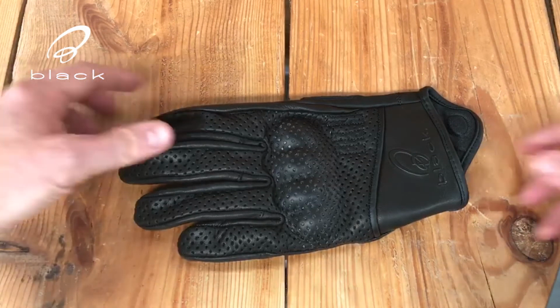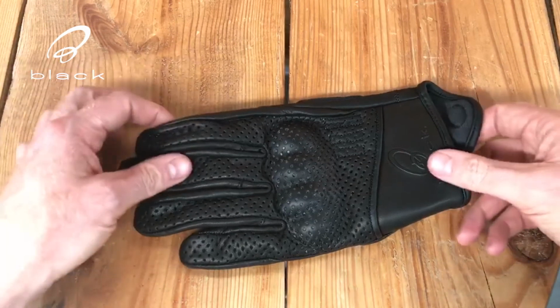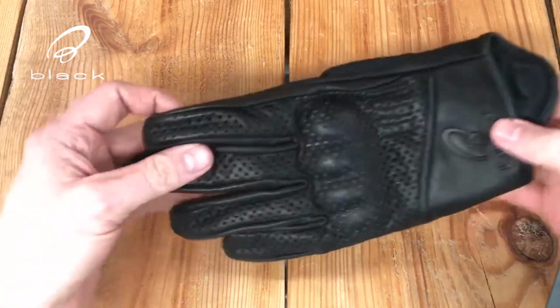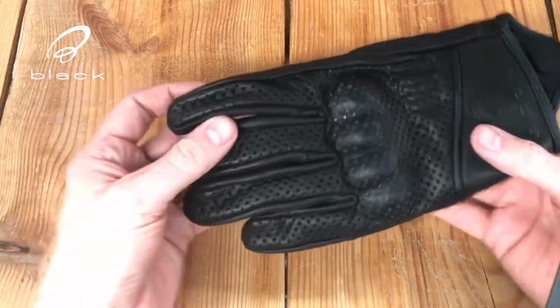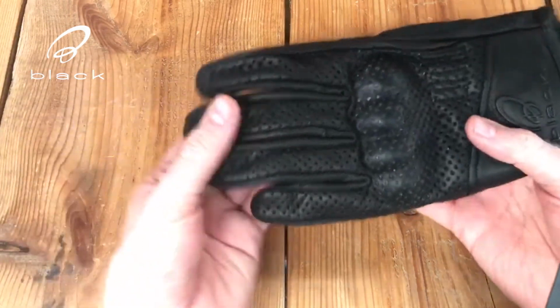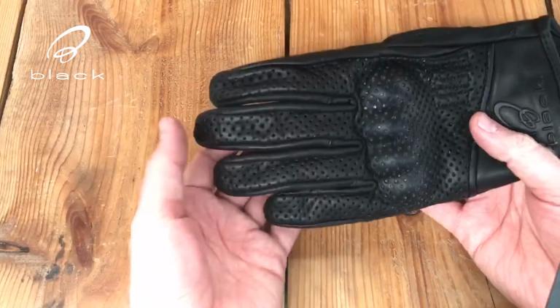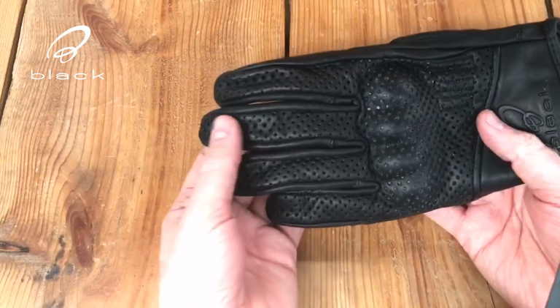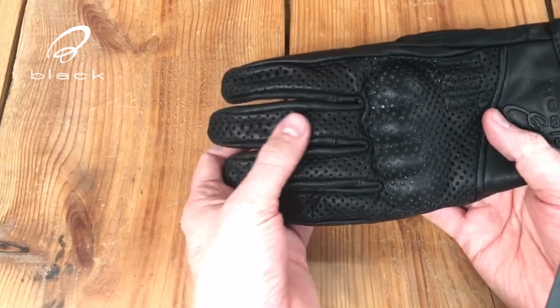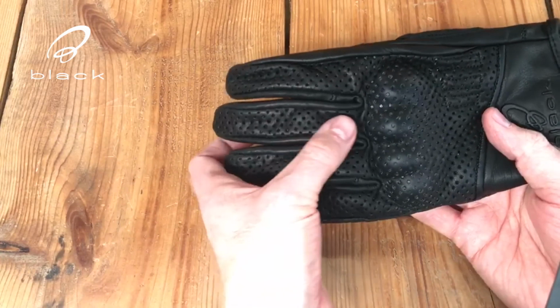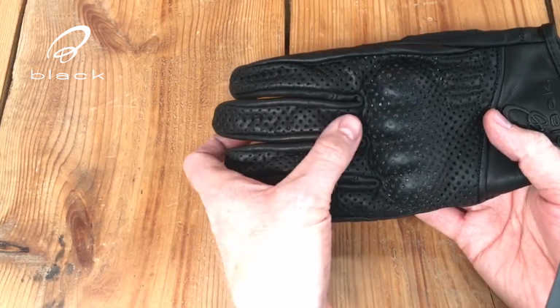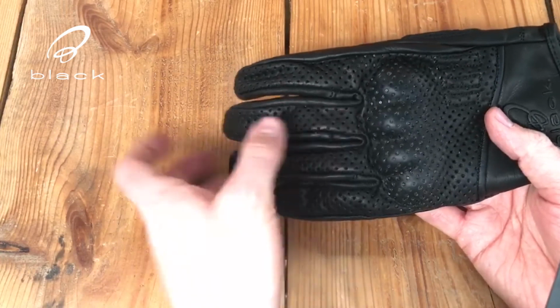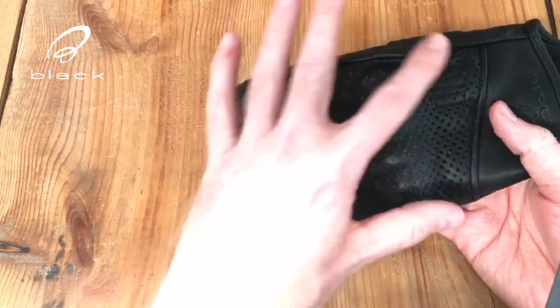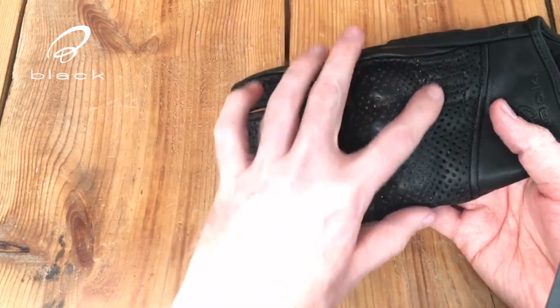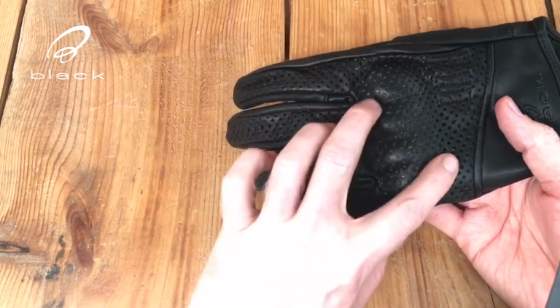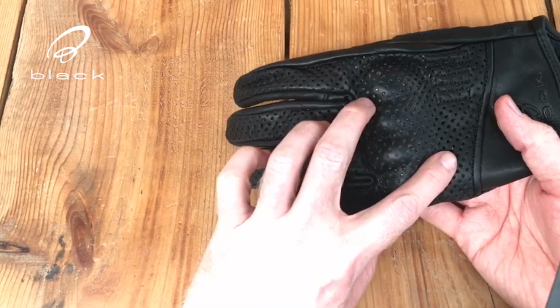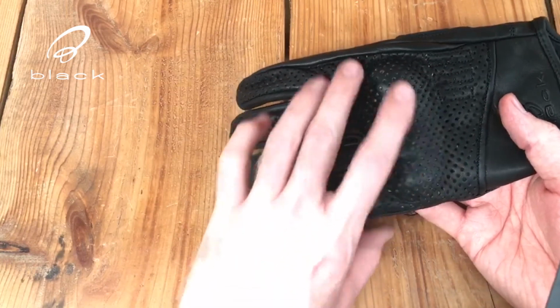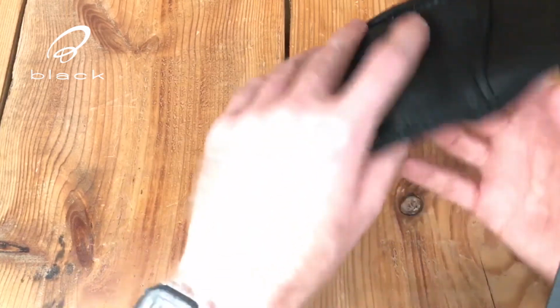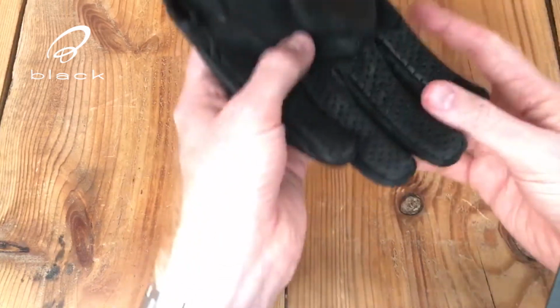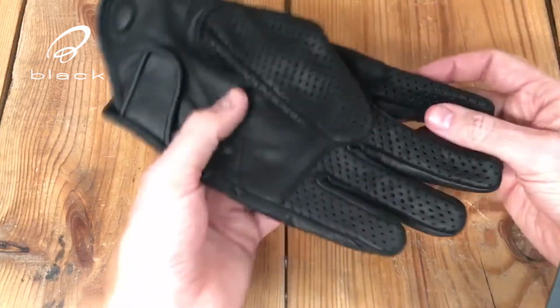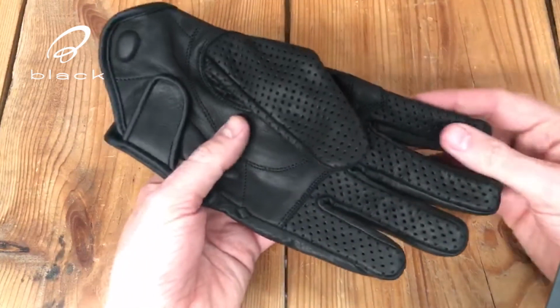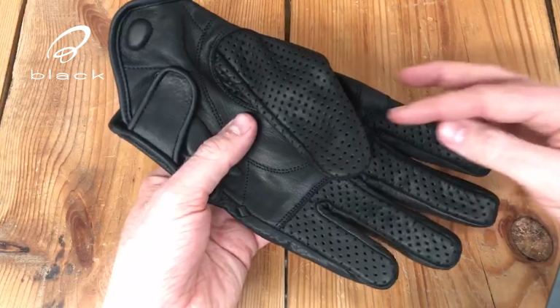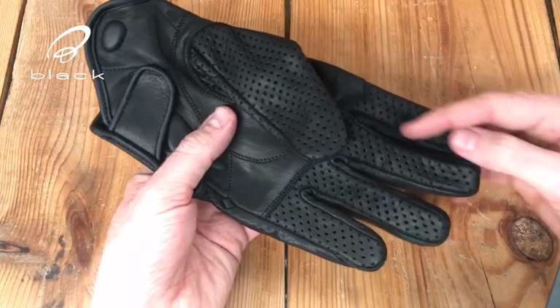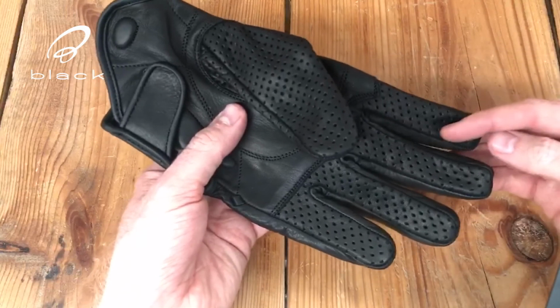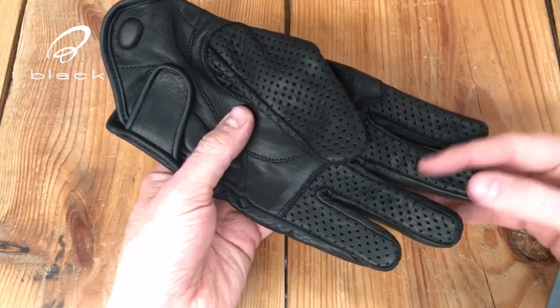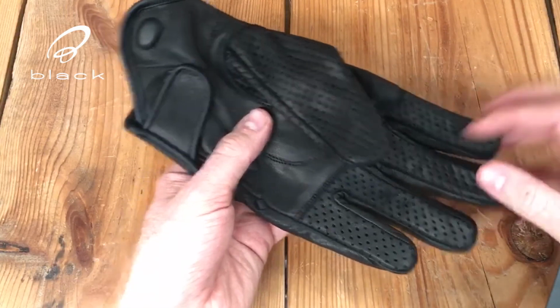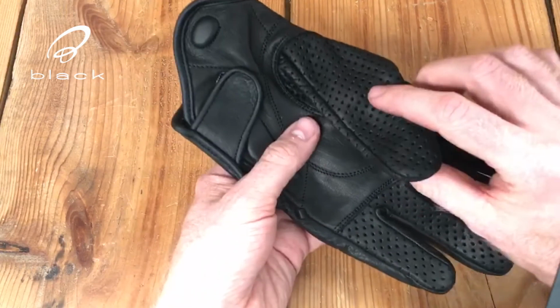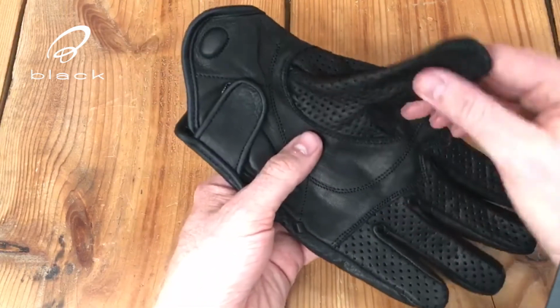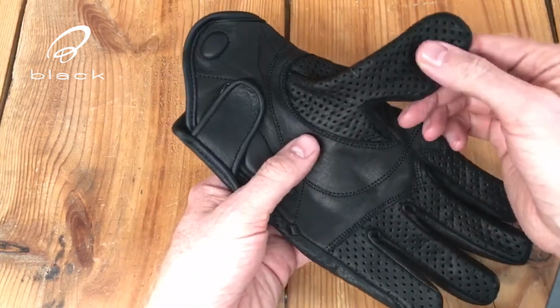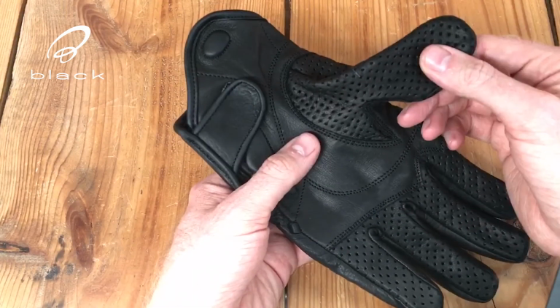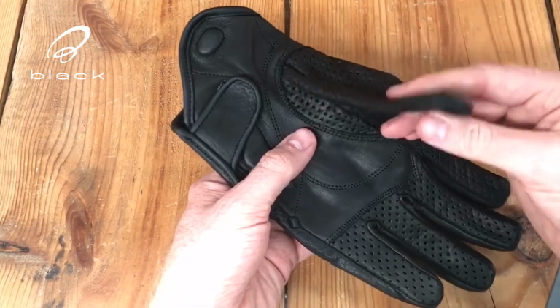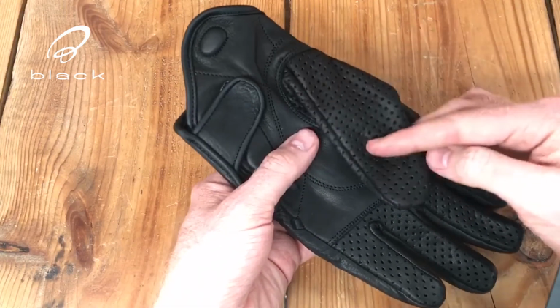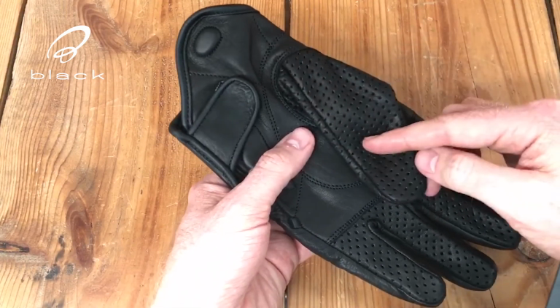The perforated leather is all down the back of the fingers and across the back of the hand, down the inside of the fingers and all around the thumb.